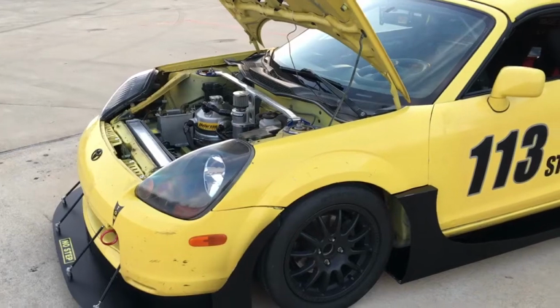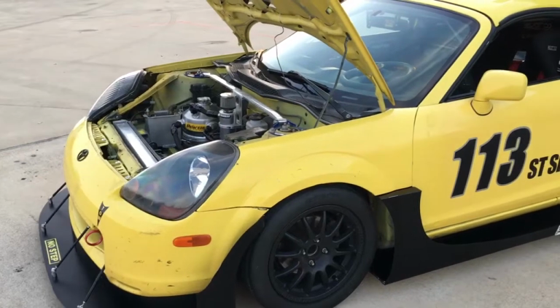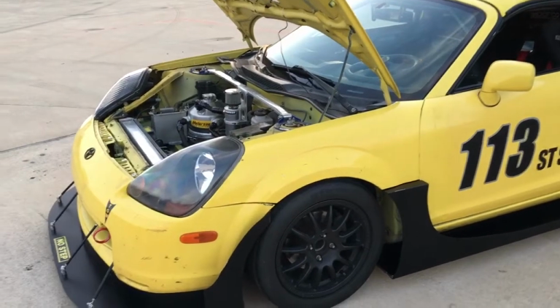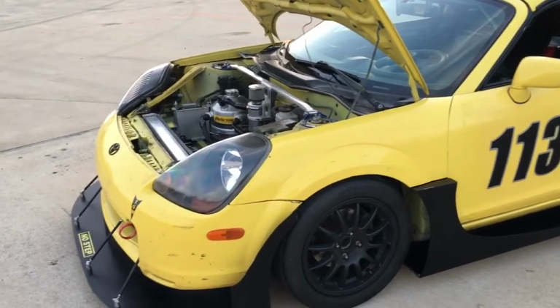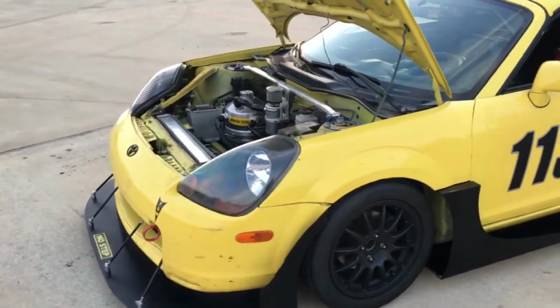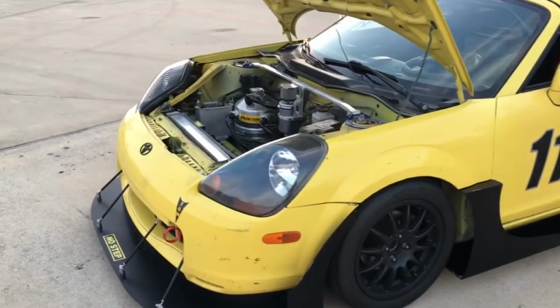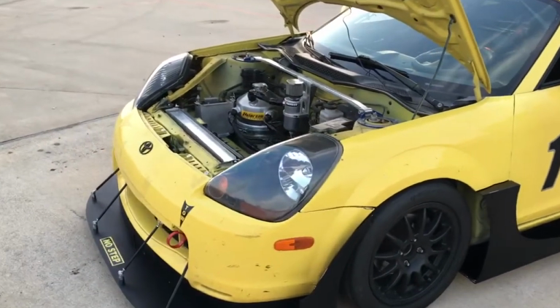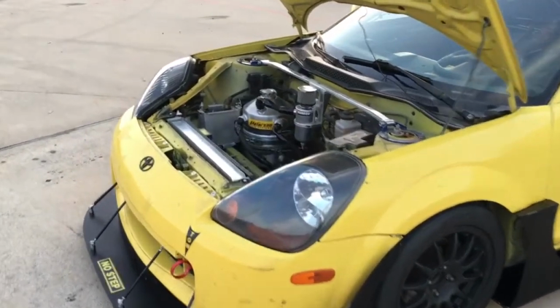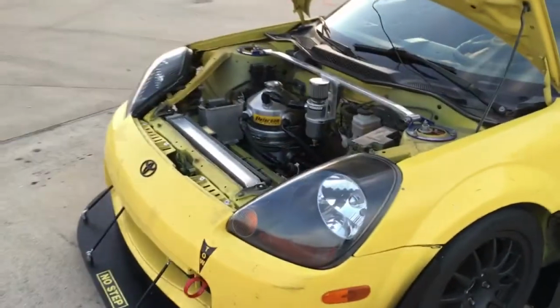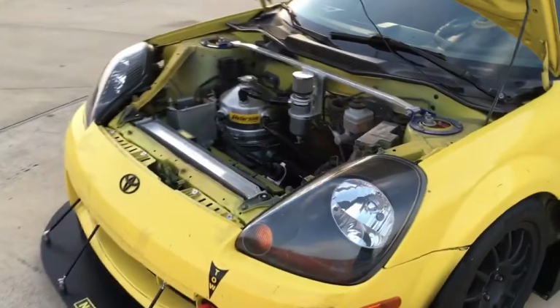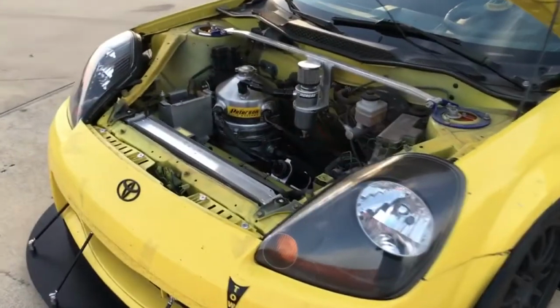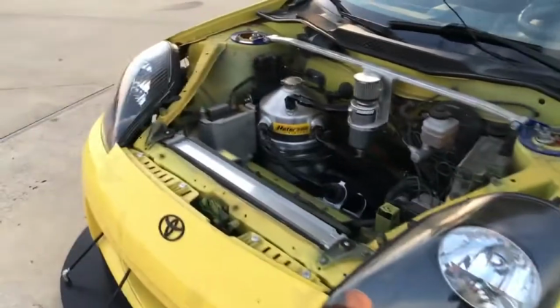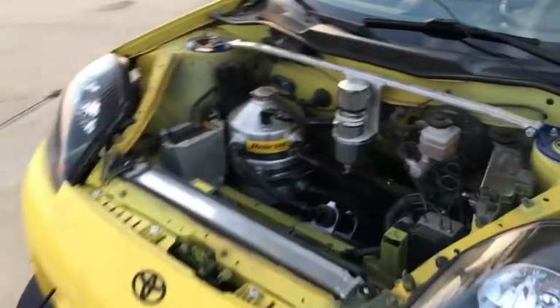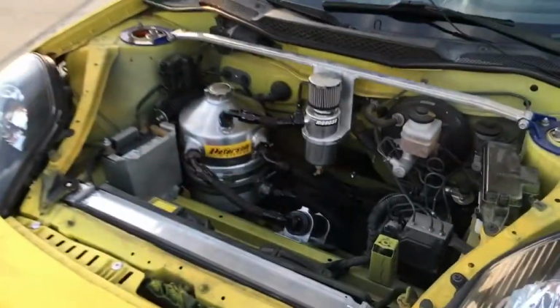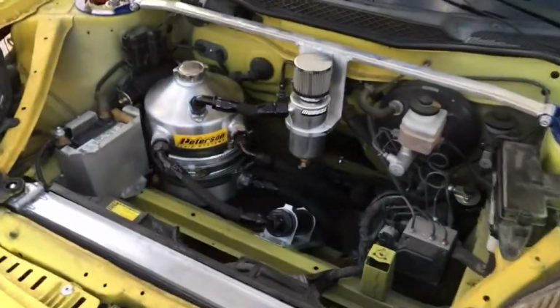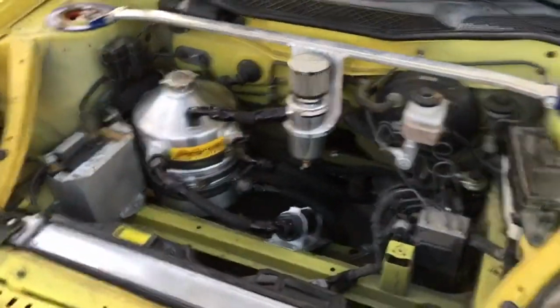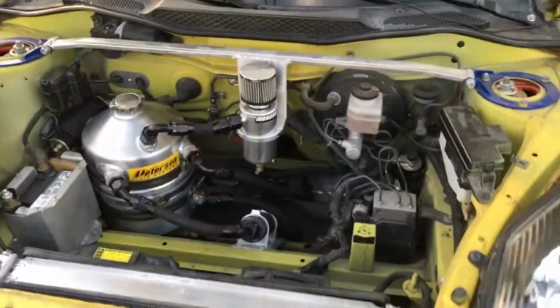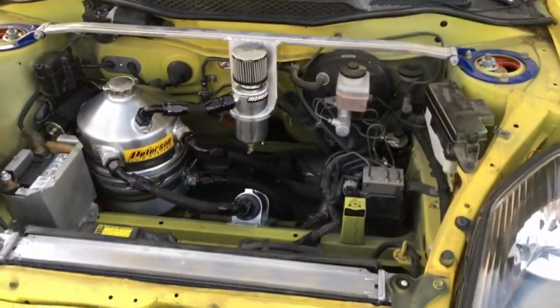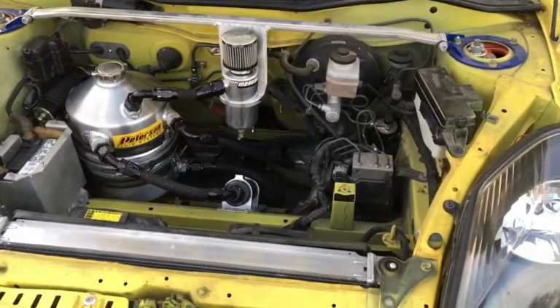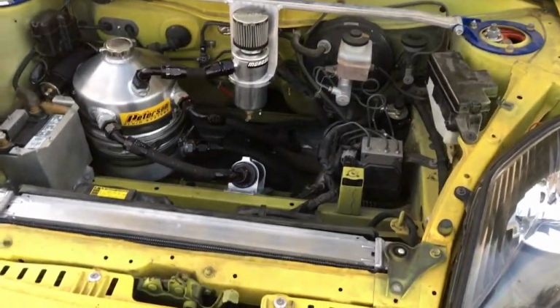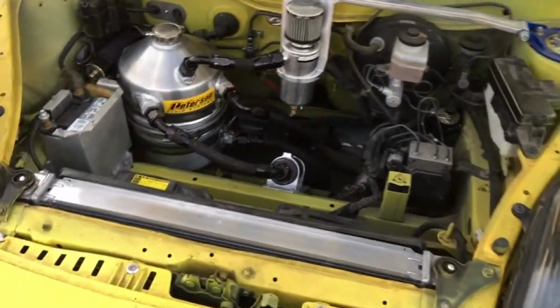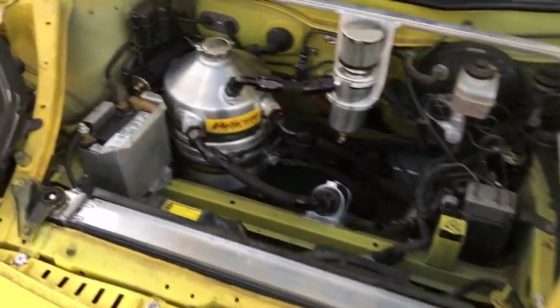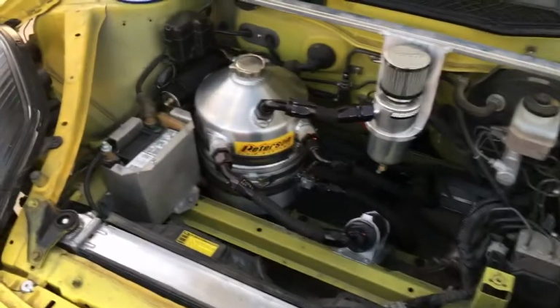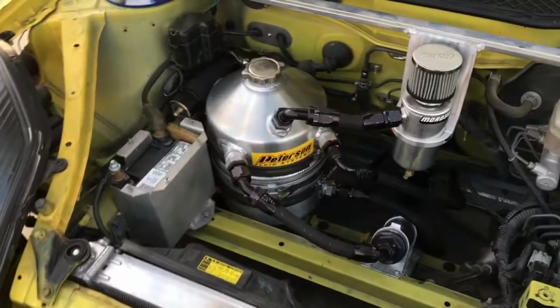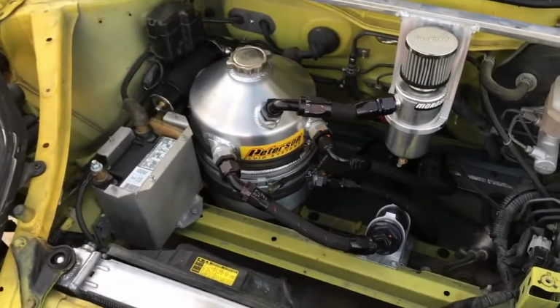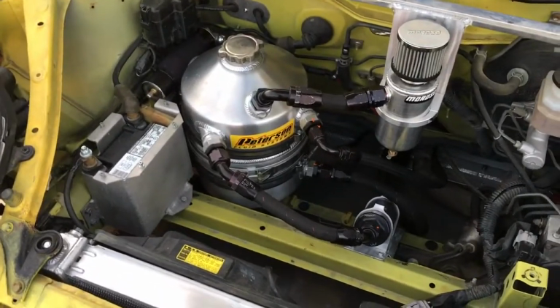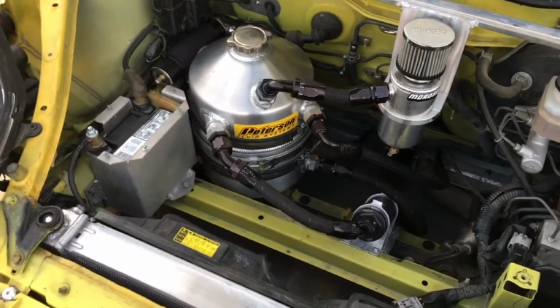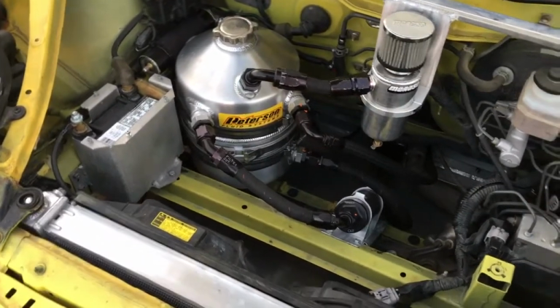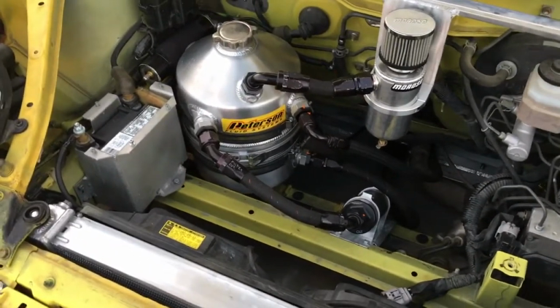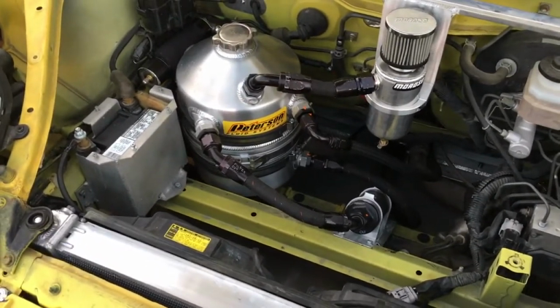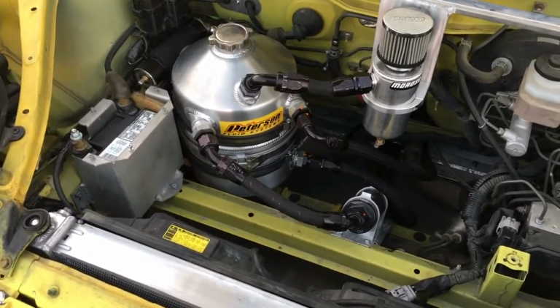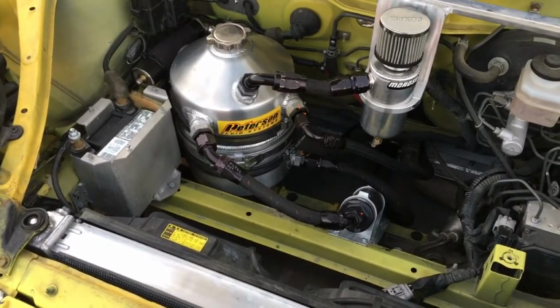This is Dave at DDPR from DD Performance Research. Welcome to part two of Tucker's going away video. I'm just going to show off what's in the frunk real quick. You can see this thing has a huge tank up here — that's actually a reservoir for the dry sump system, and that's from Peterson Fluid Systems.